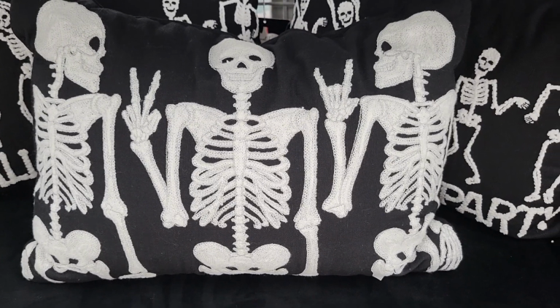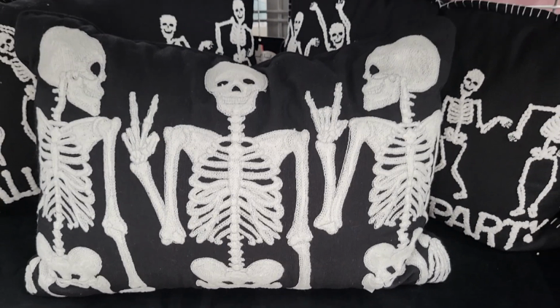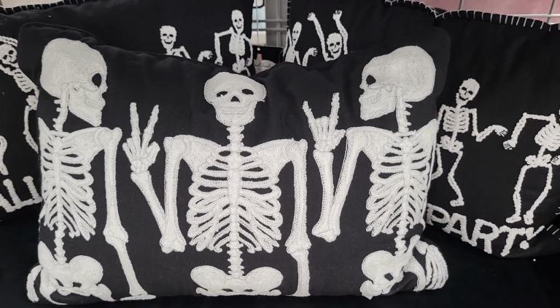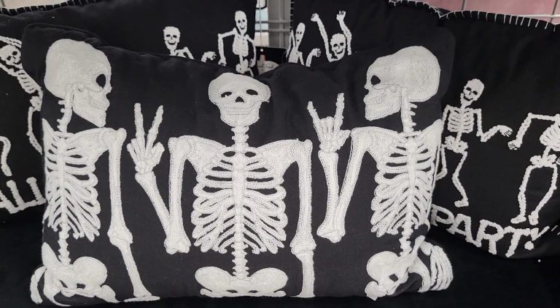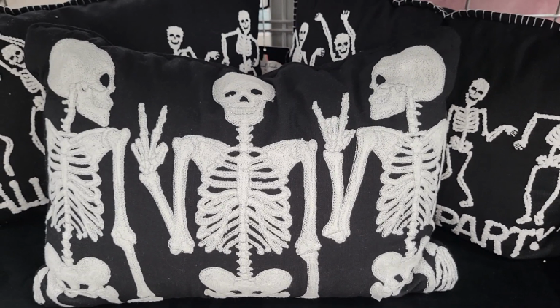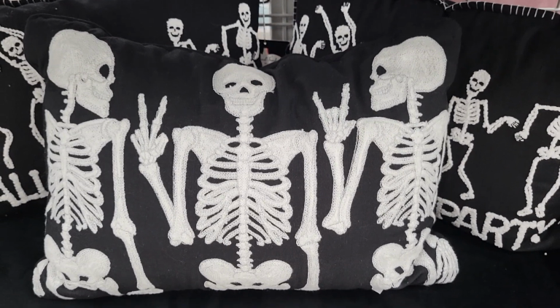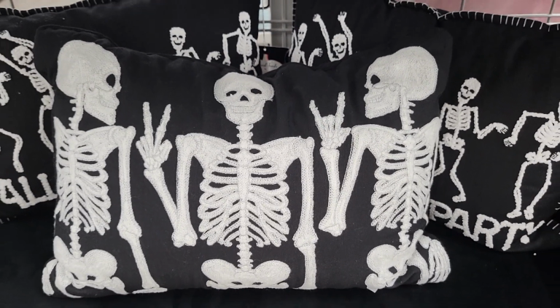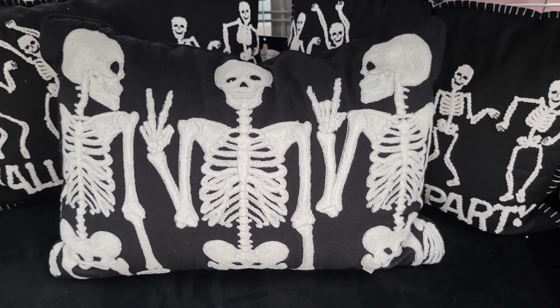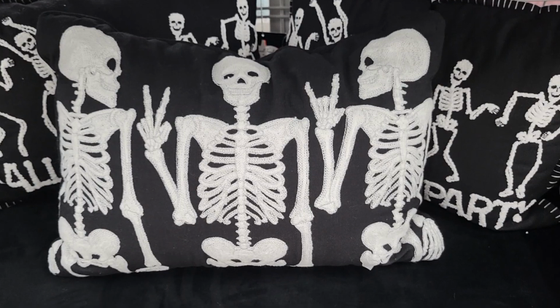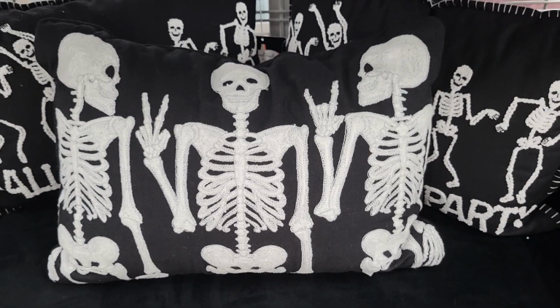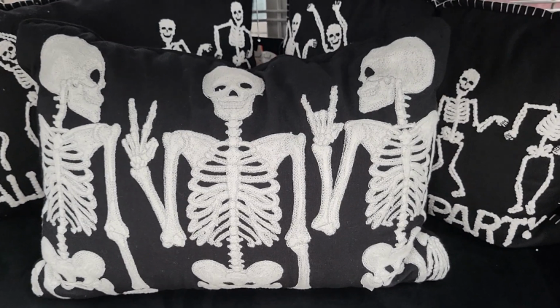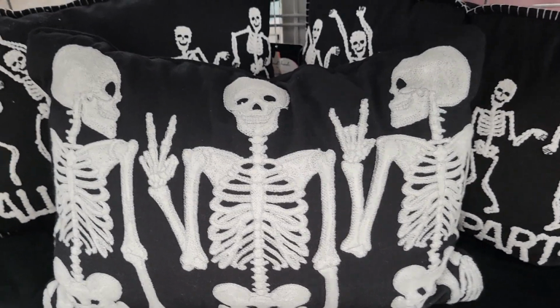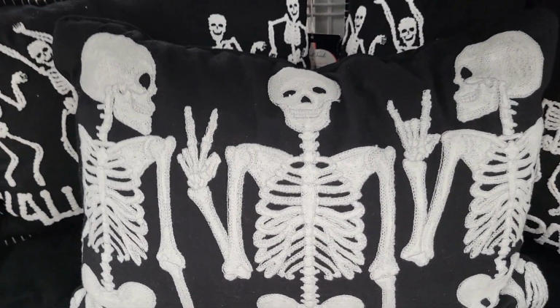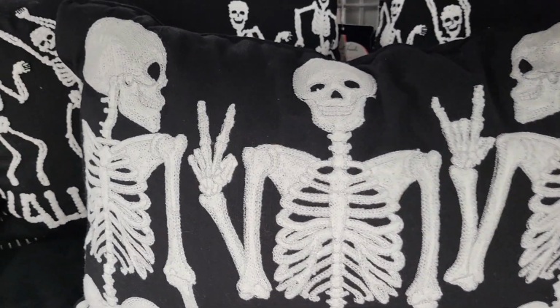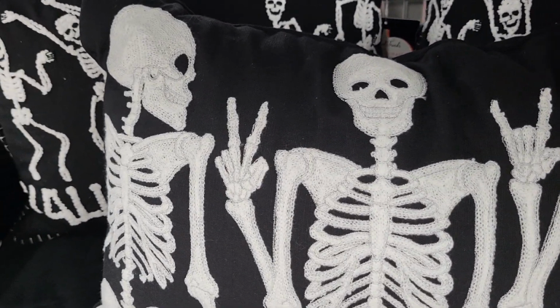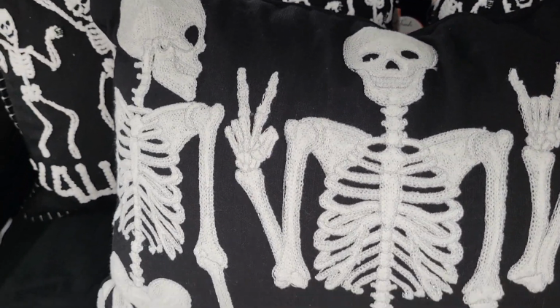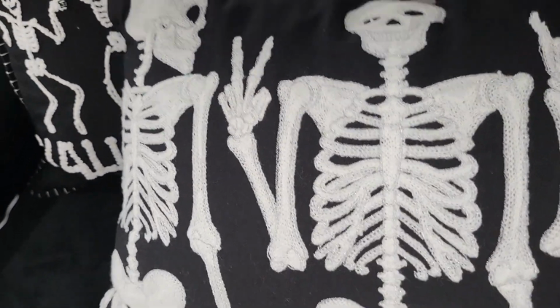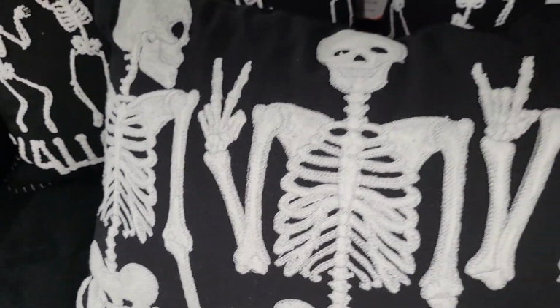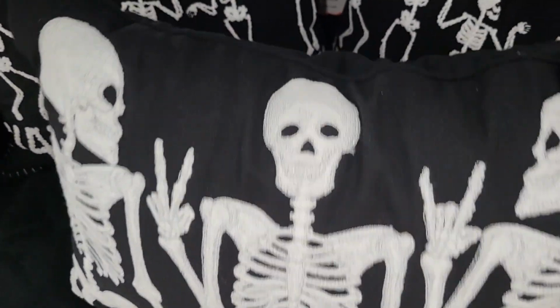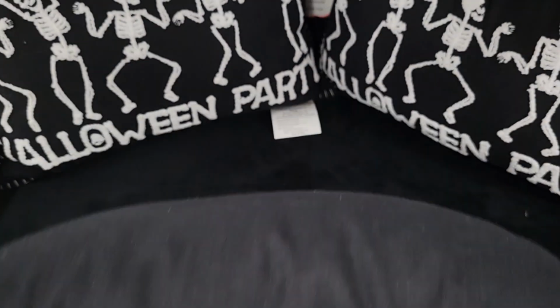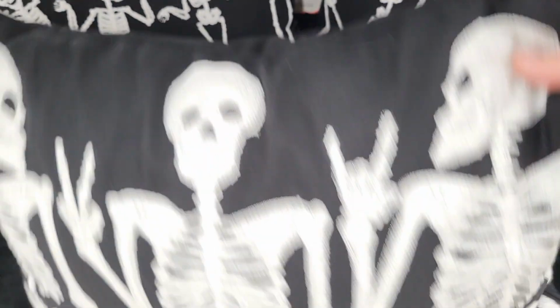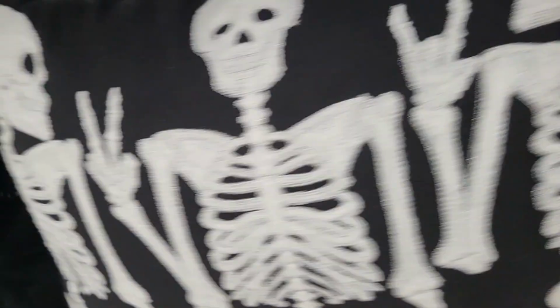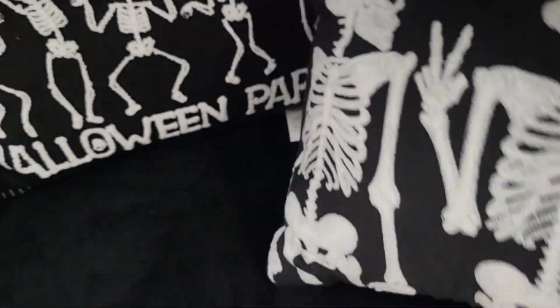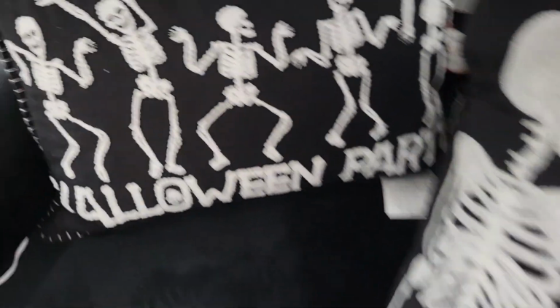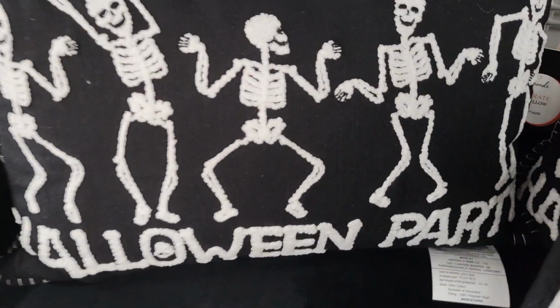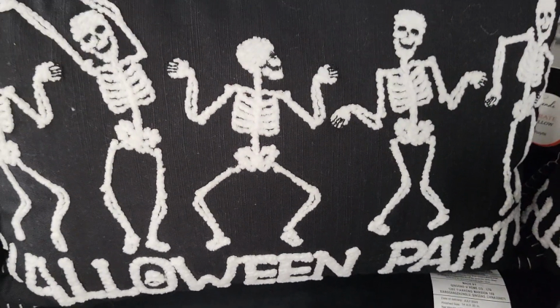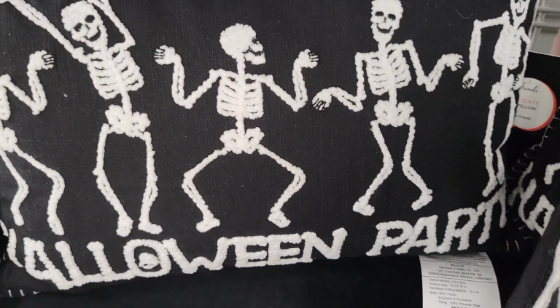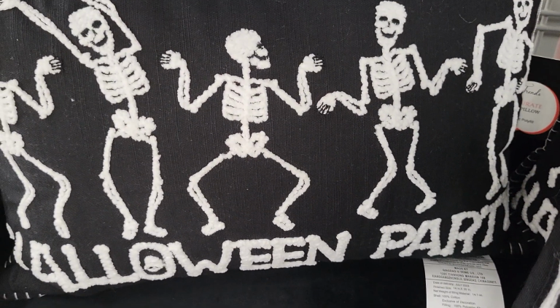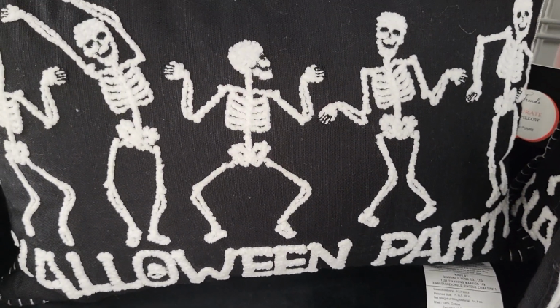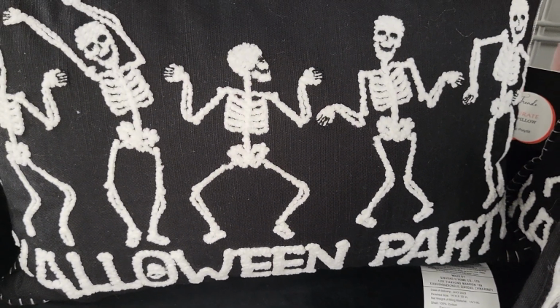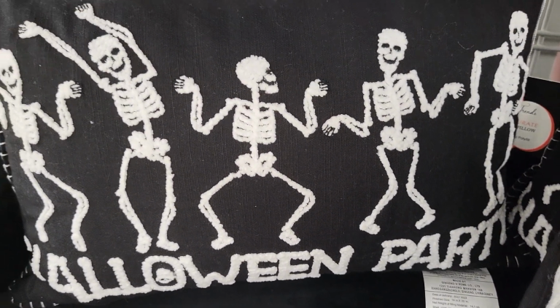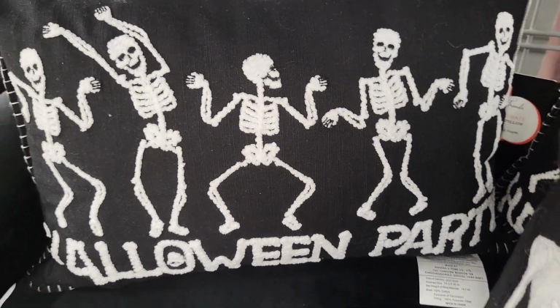Hey, this is Sandy with Cartoons and Disney. I'm at Burlington Coat Factory. They're starting to get in their Halloween stuff. This is a pillow, and they also have this one here. It says Halloween Party on it with skeletons.